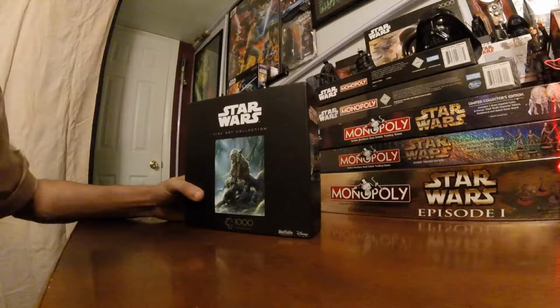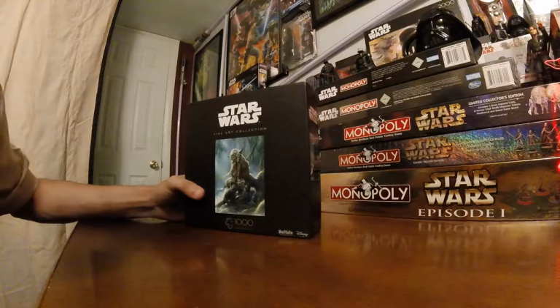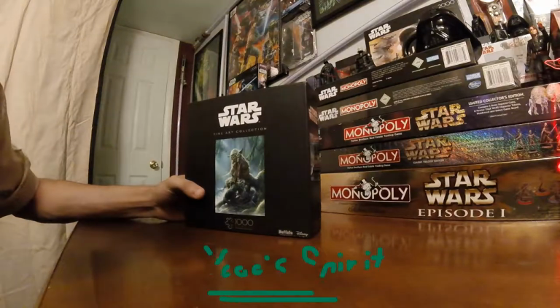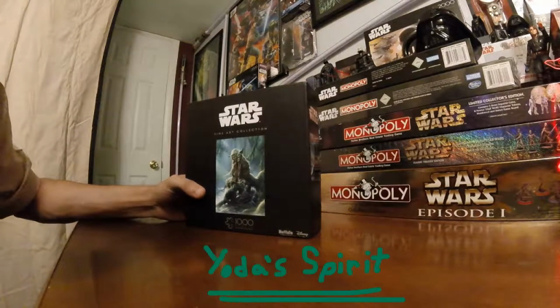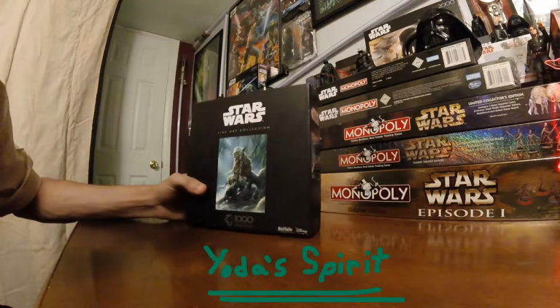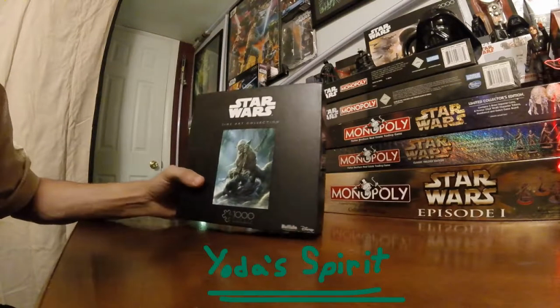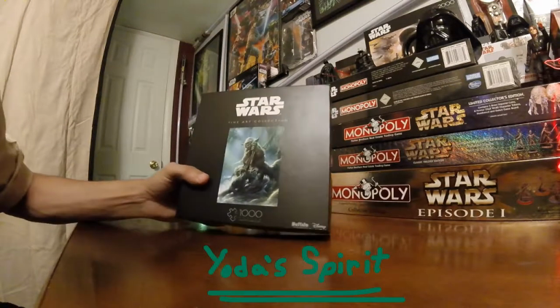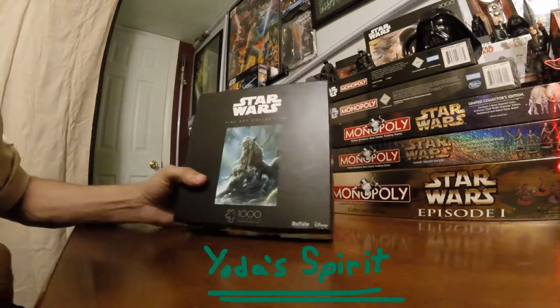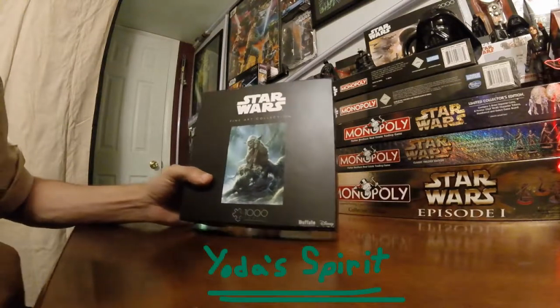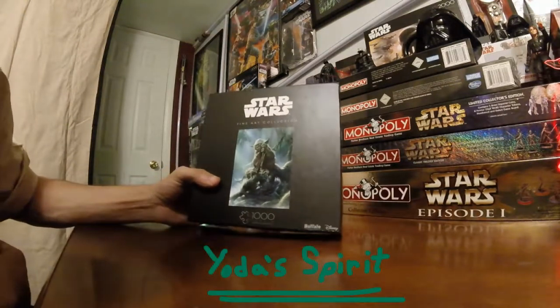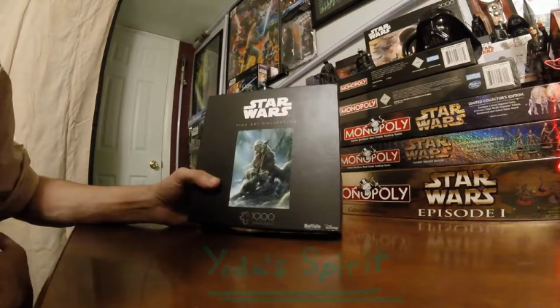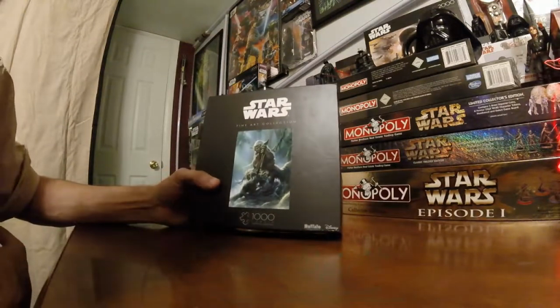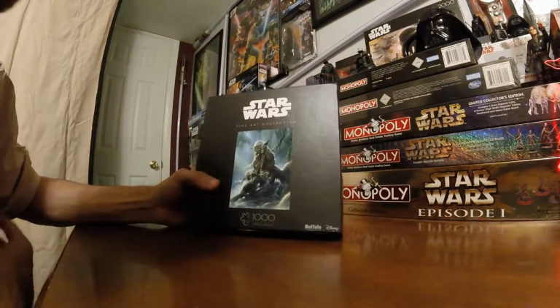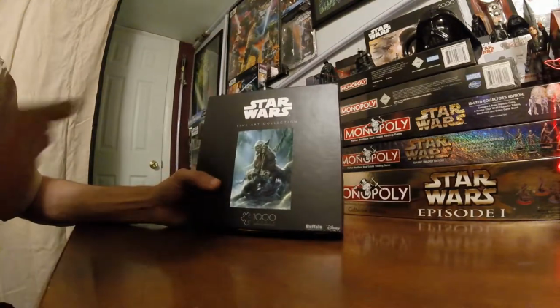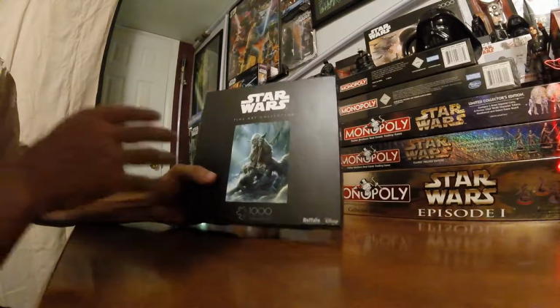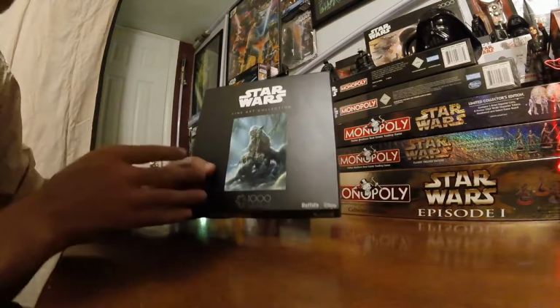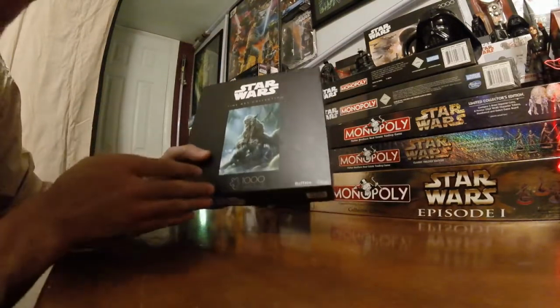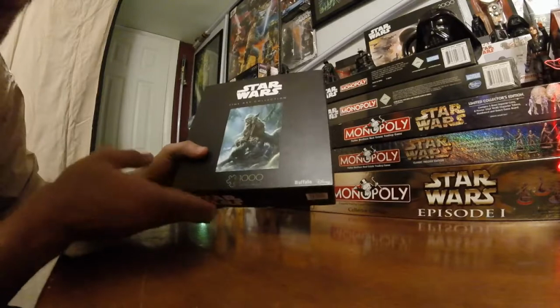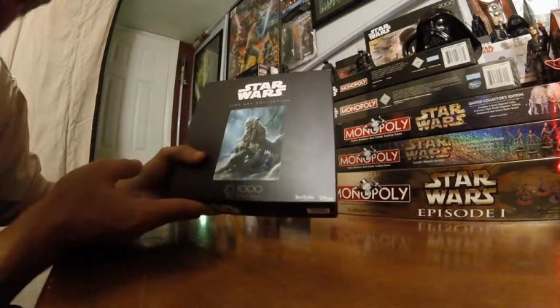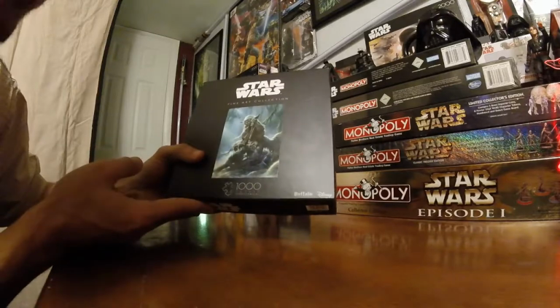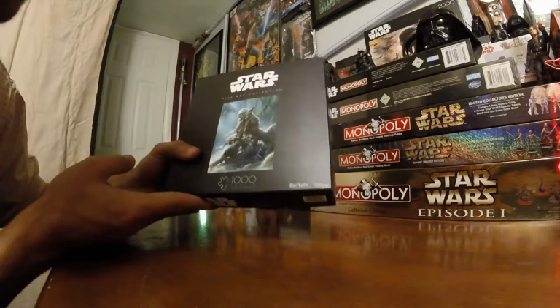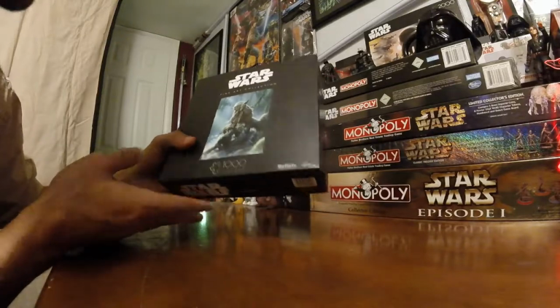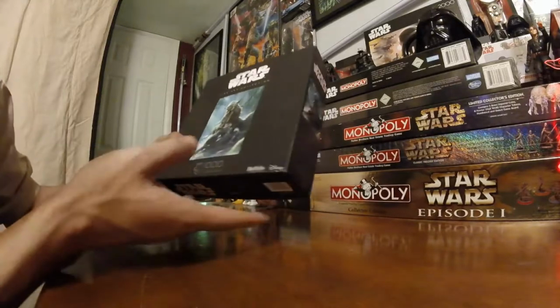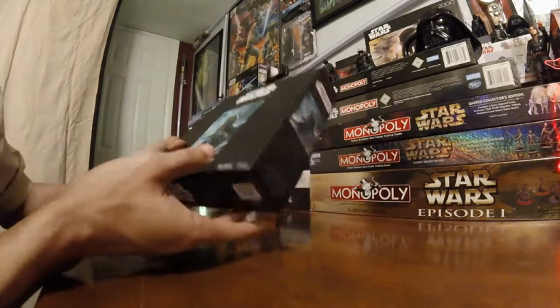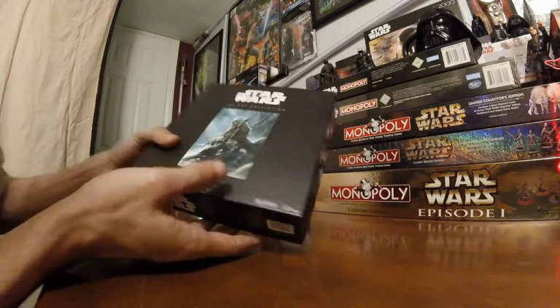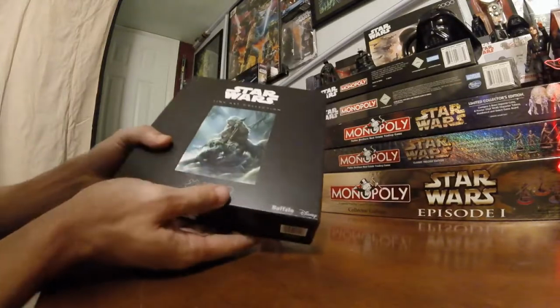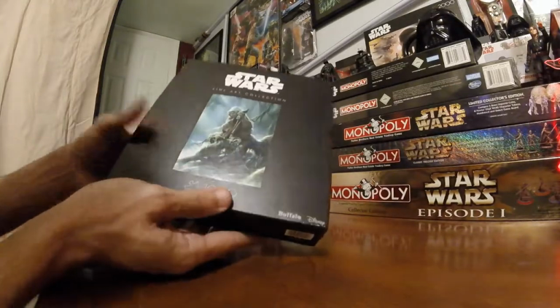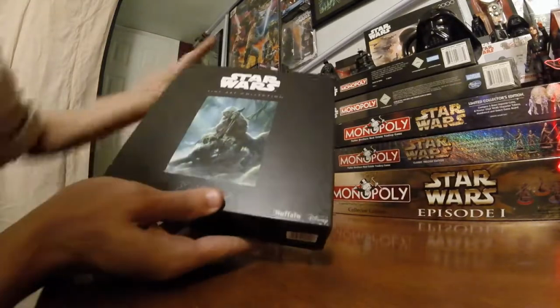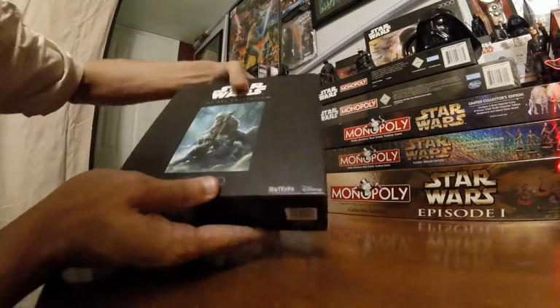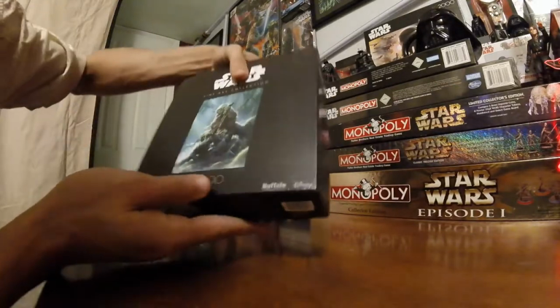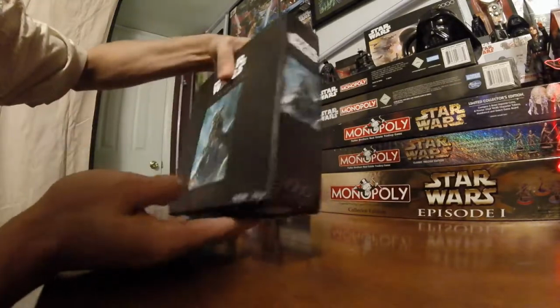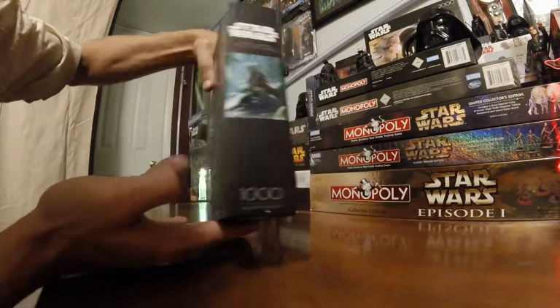On Yoda Spirit, I'm going over this Star Wars Fine Arts Collection Yoda 1,000 Piece Puzzle. Another 1,000 piecer.